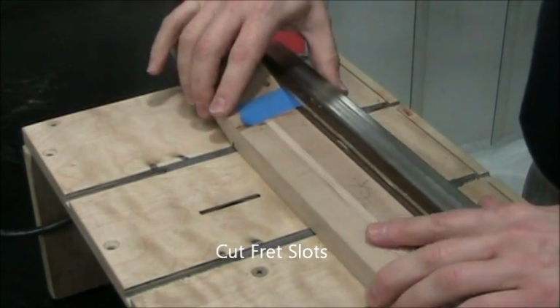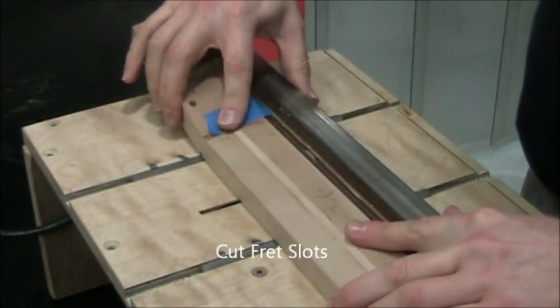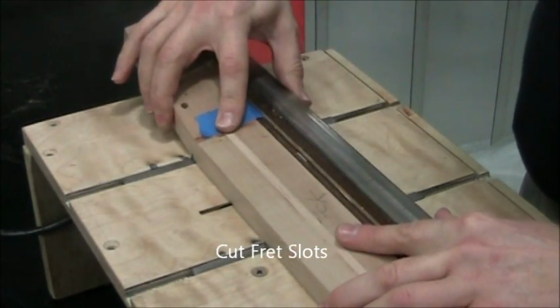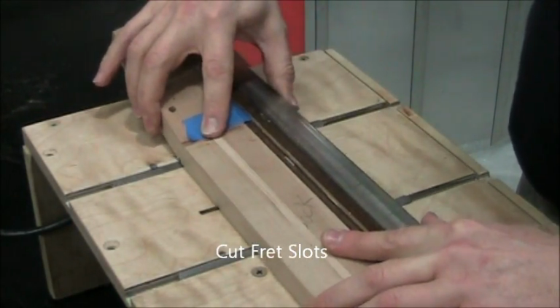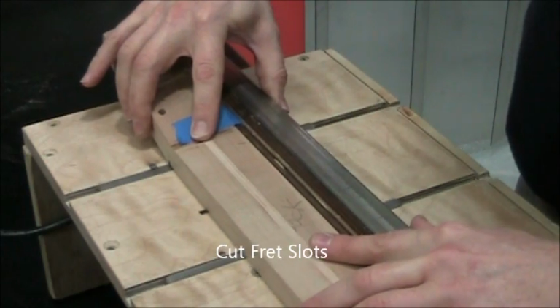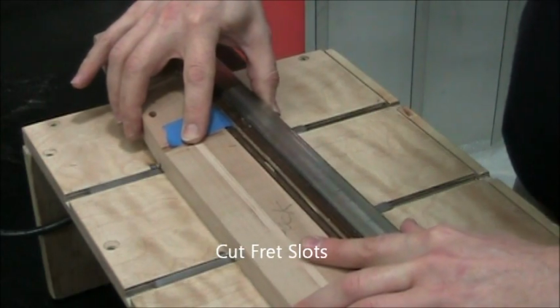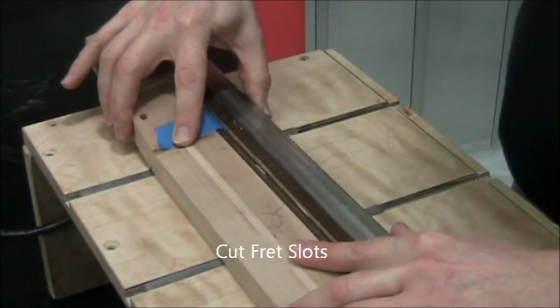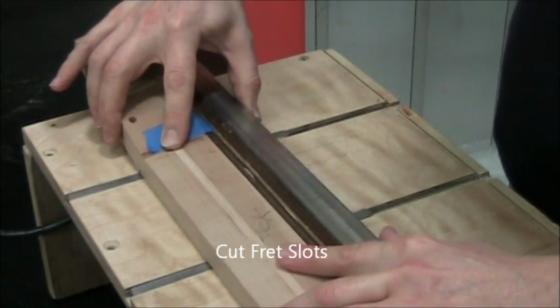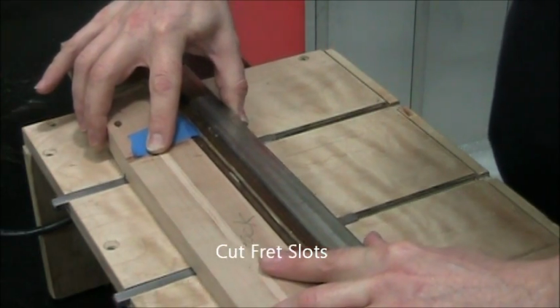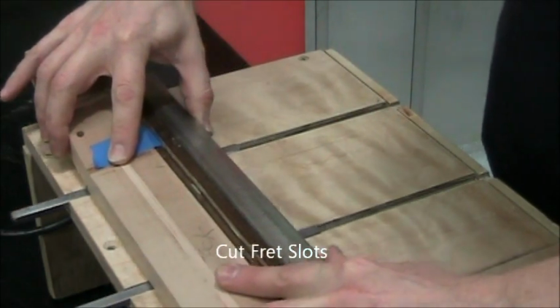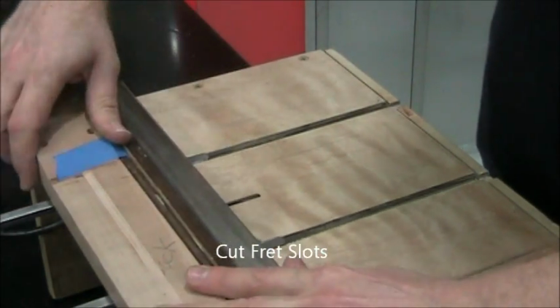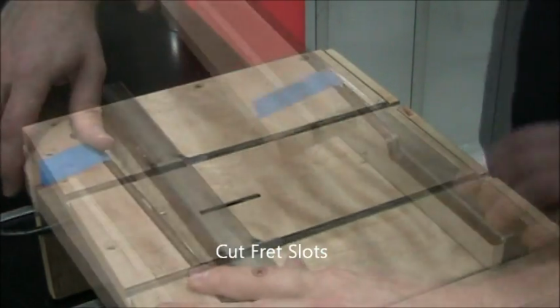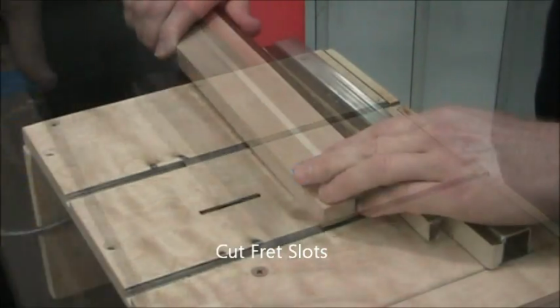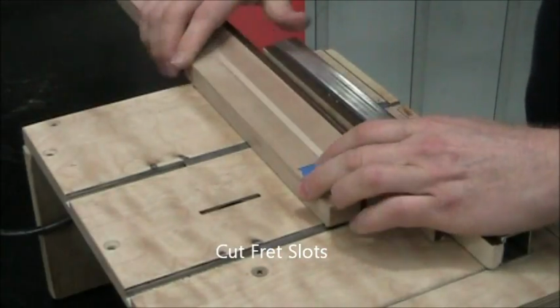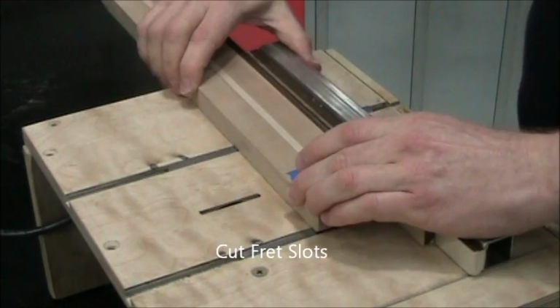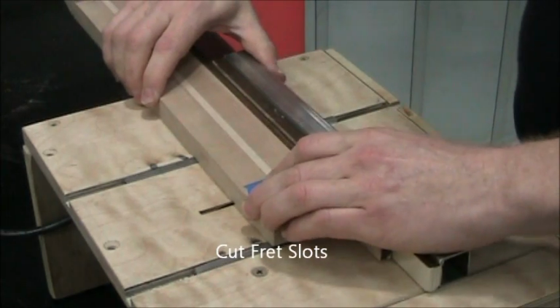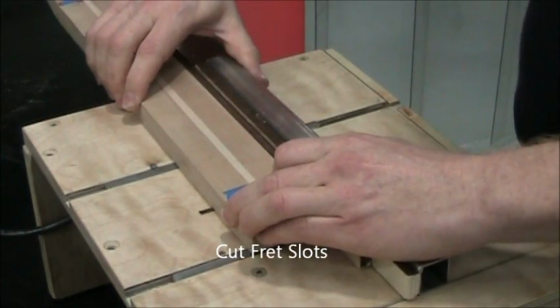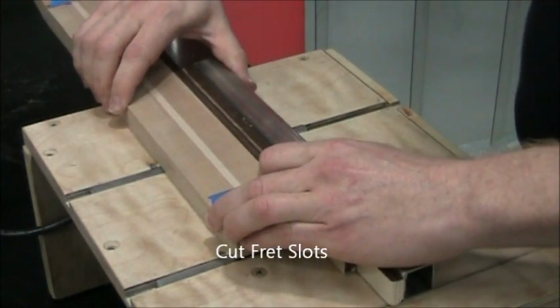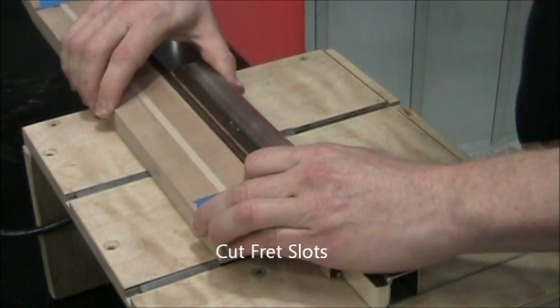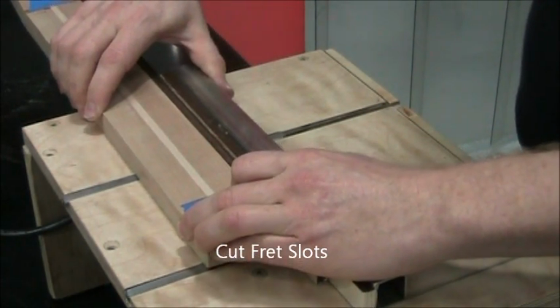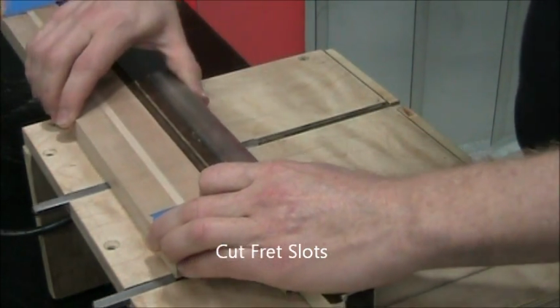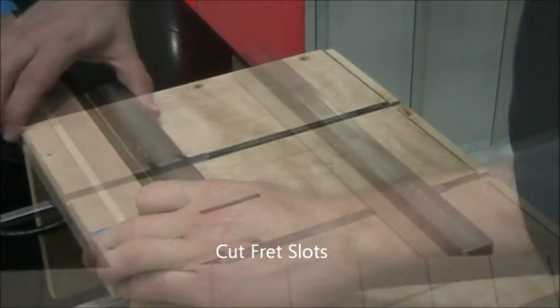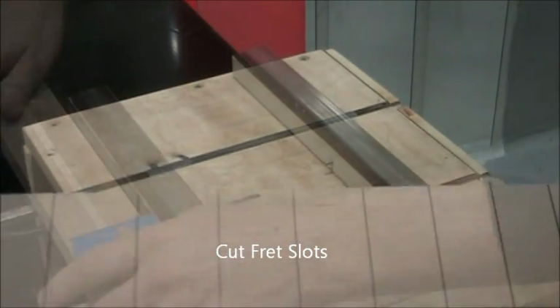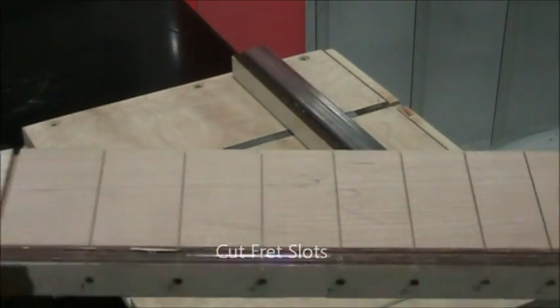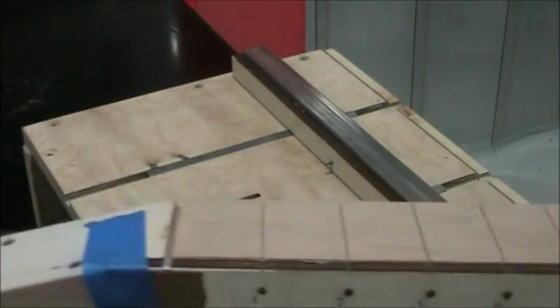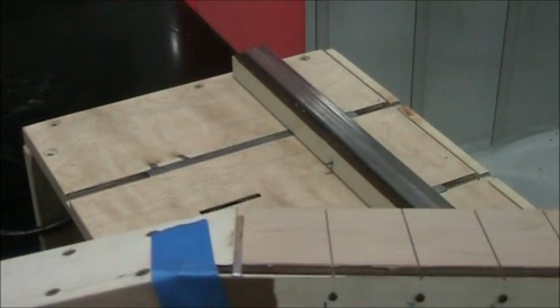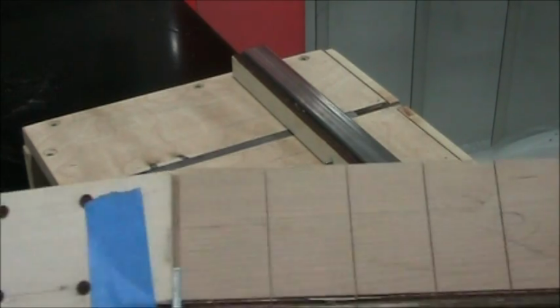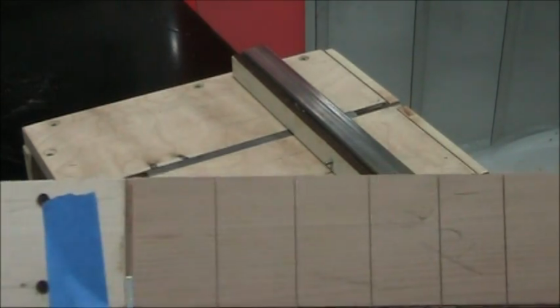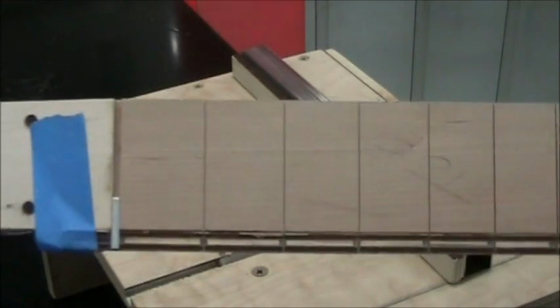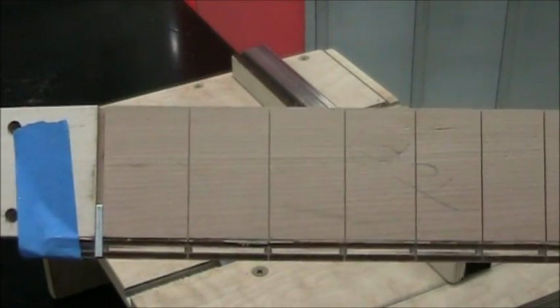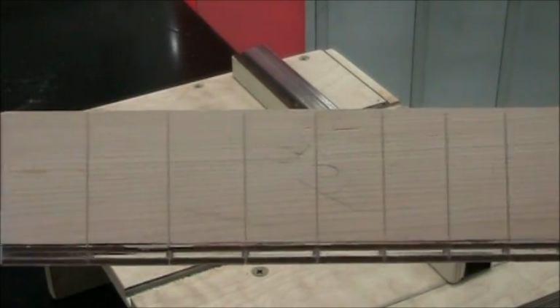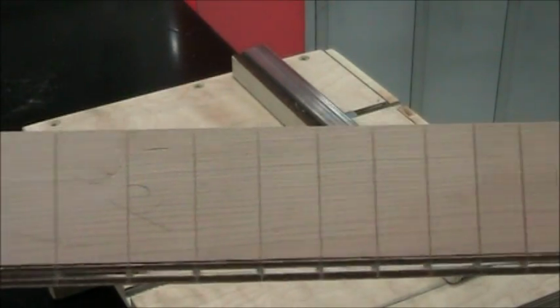Go to fret number two. You'll notice I'm lifting the neck out rather than pulling it back — that's so it doesn't cut the slot too wide. Here we are doing the last fret, and you have a fret board worth of fret slots.